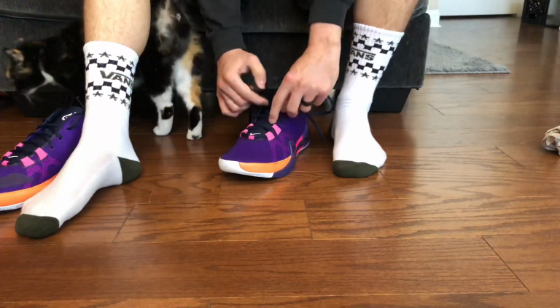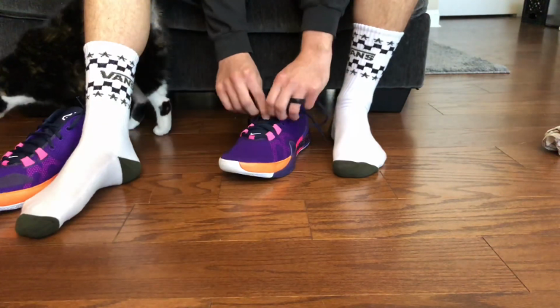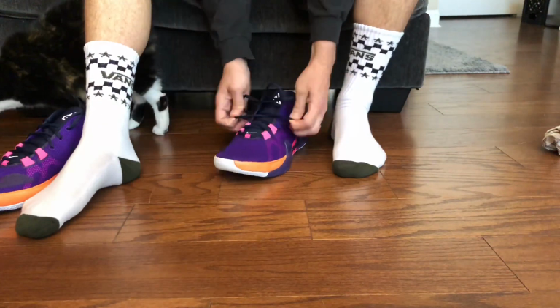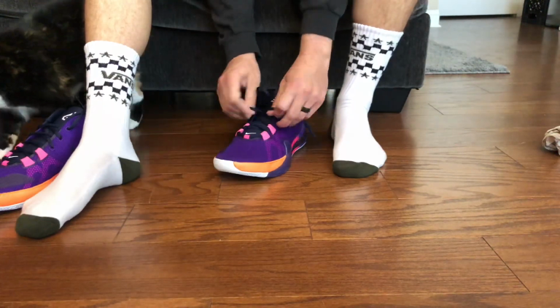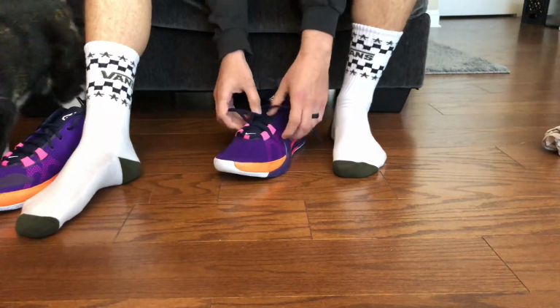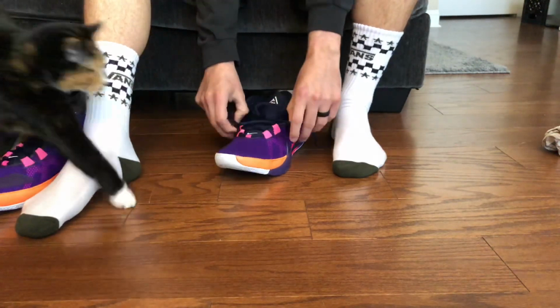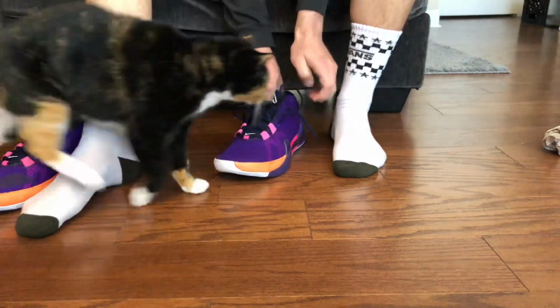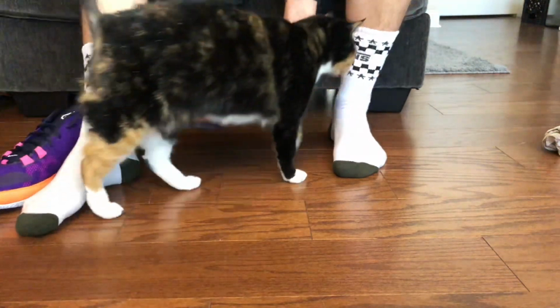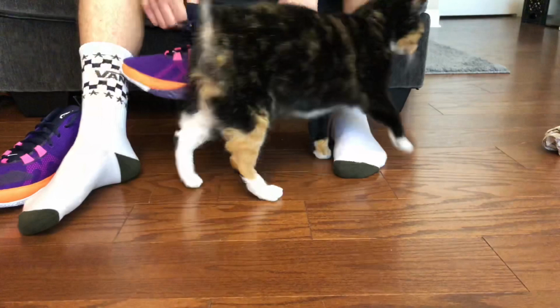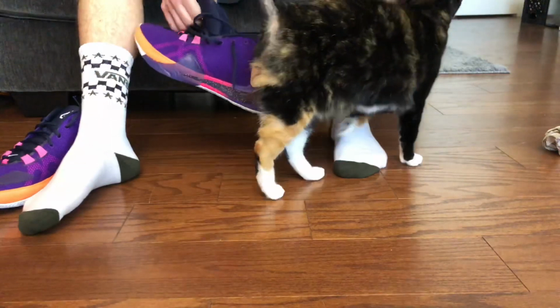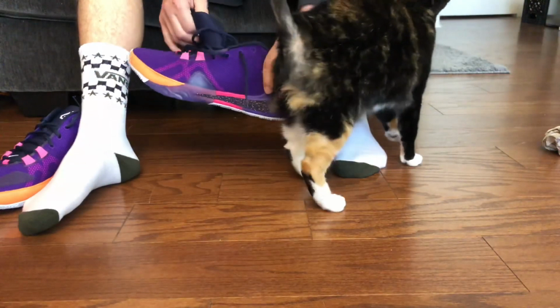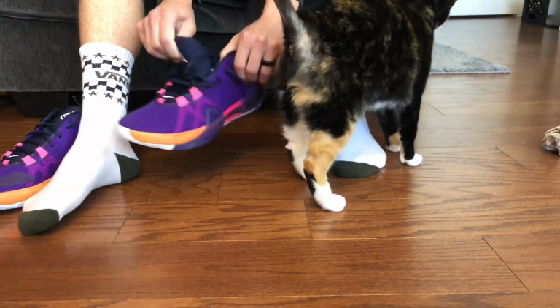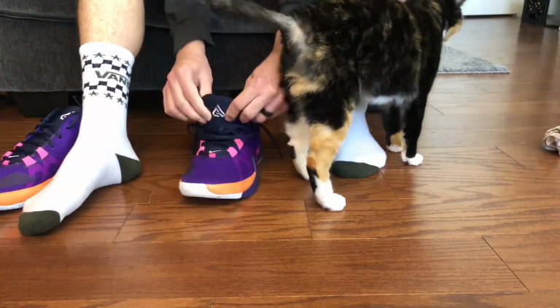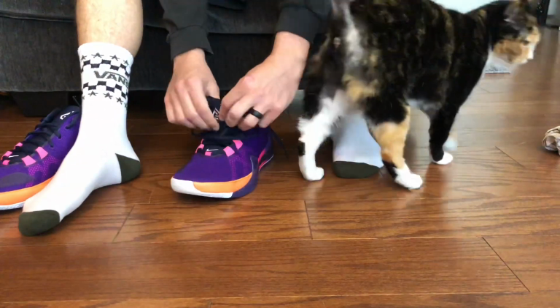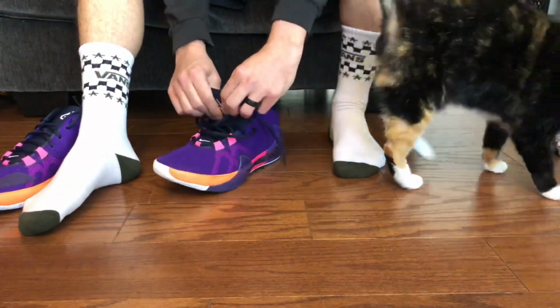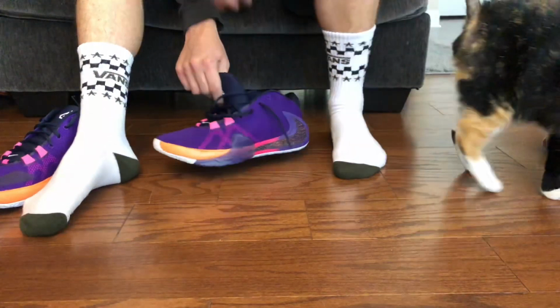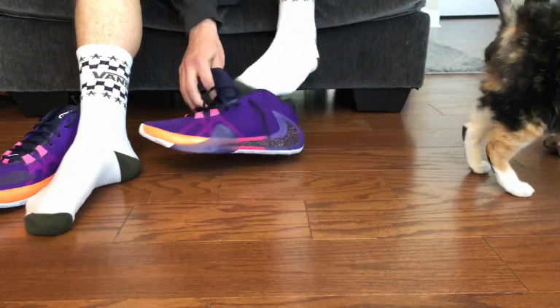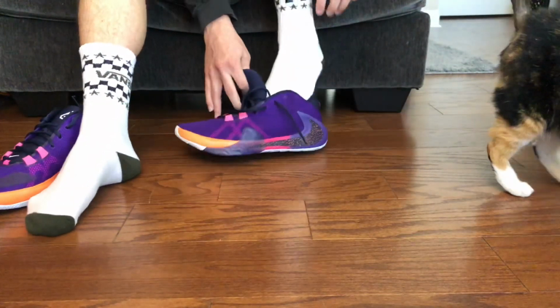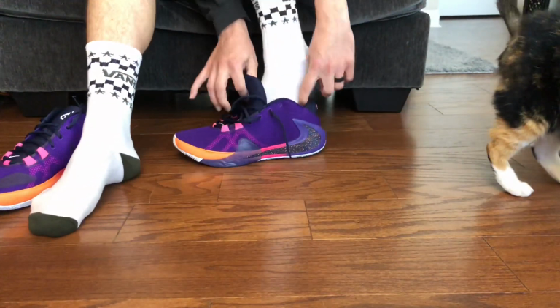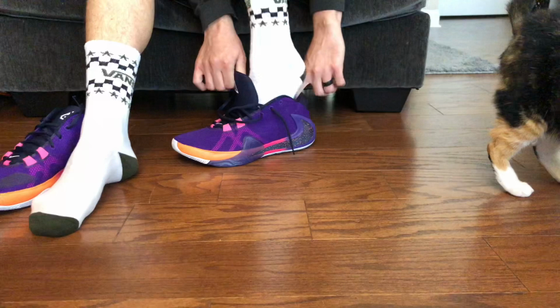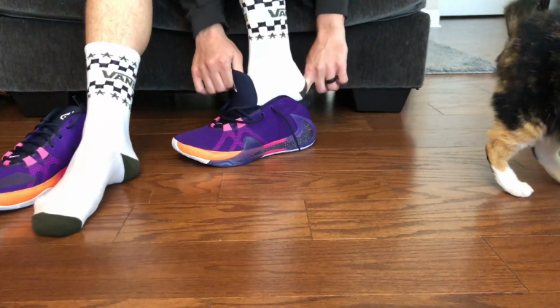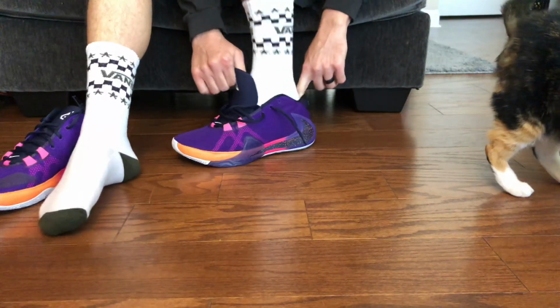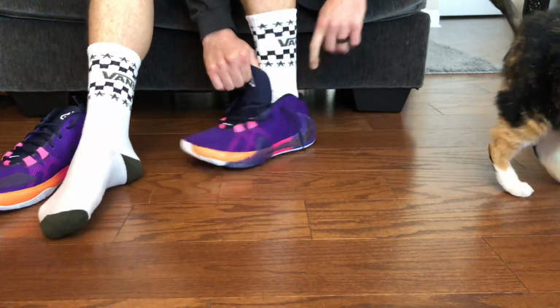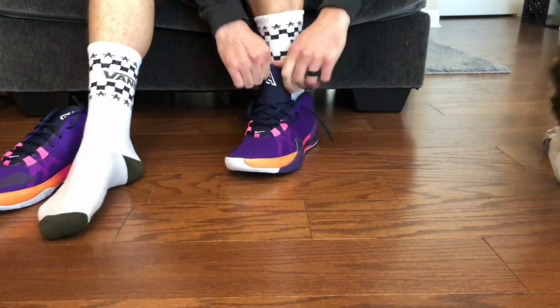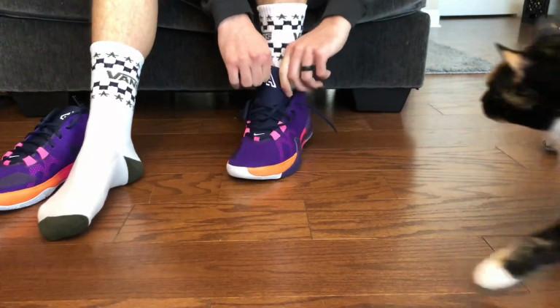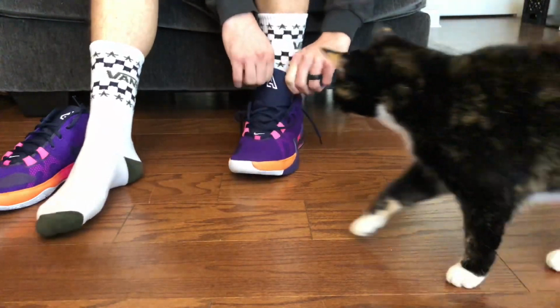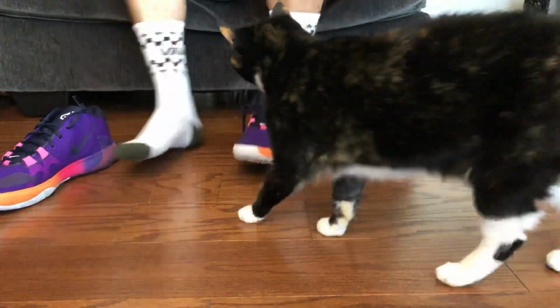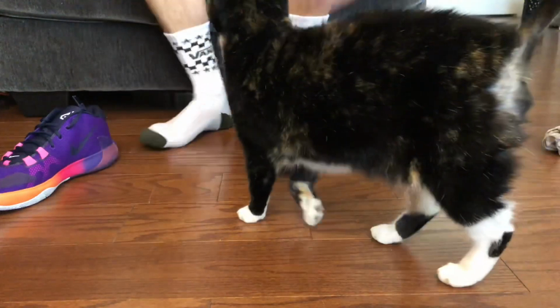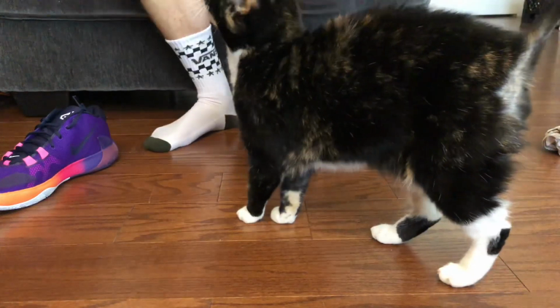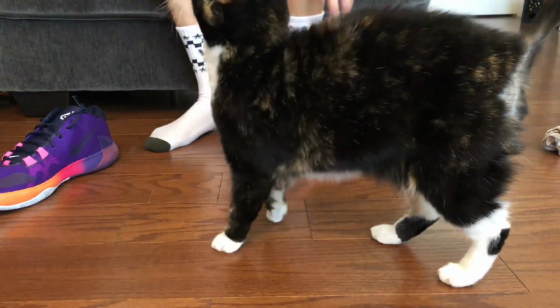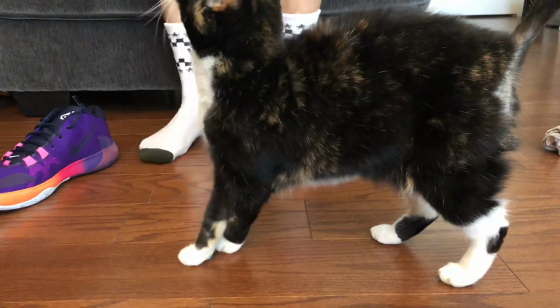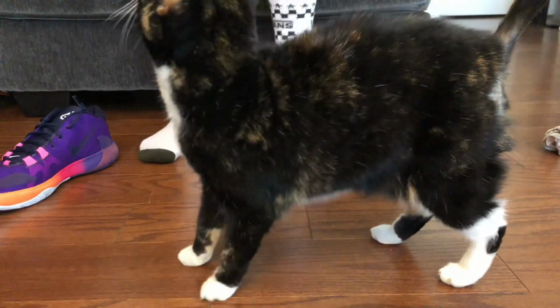I don't know about you guys but I really miss basketball. I really wanted to see what's gonna happen in these playoffs — hopefully they can get something figured out to where they can do that. The tongue on this feels really nice.